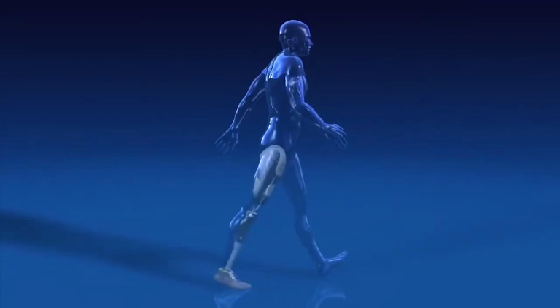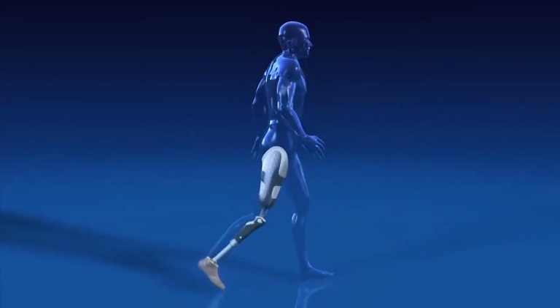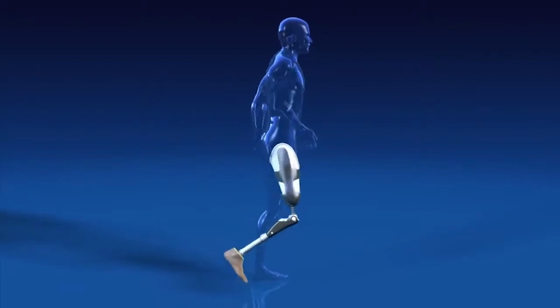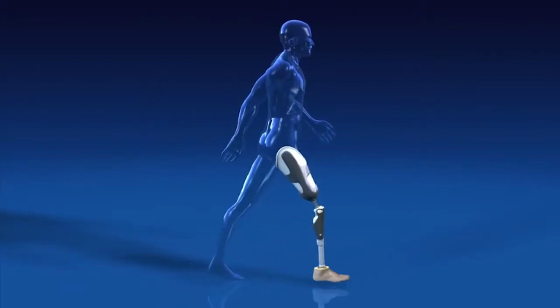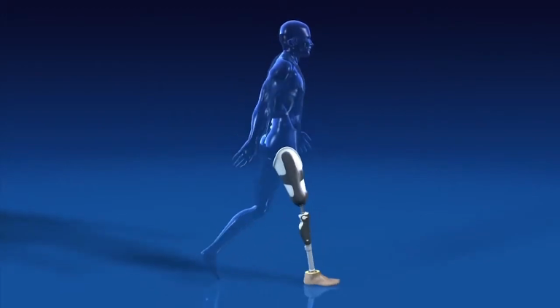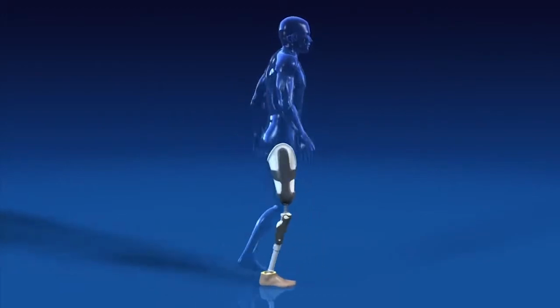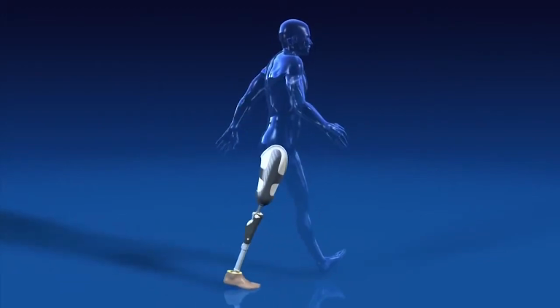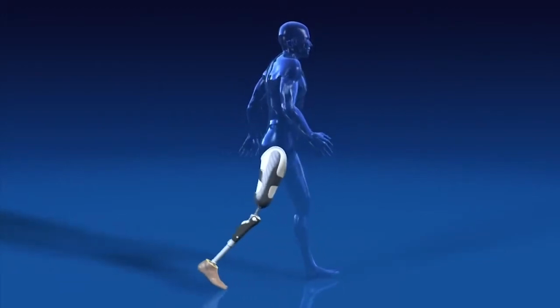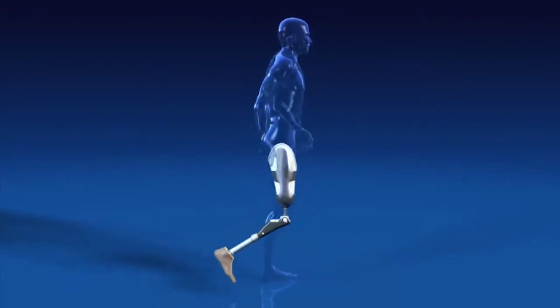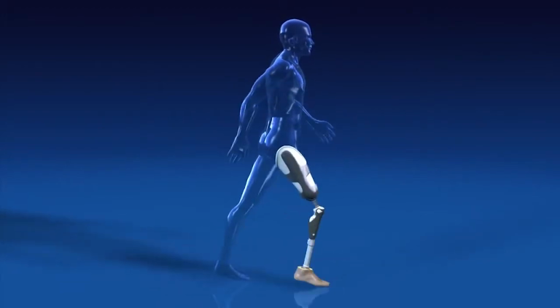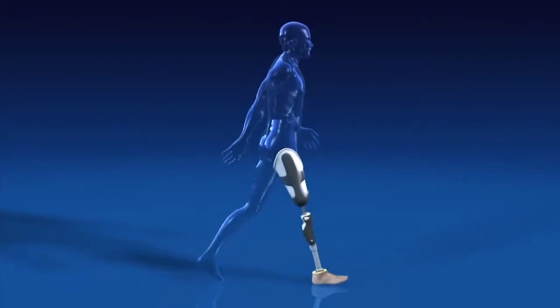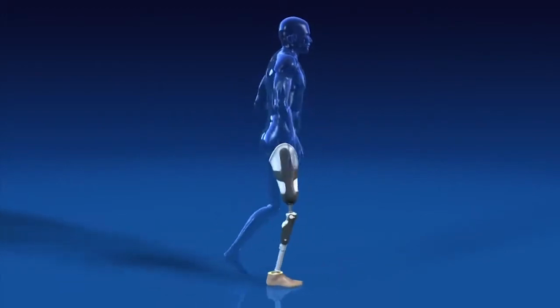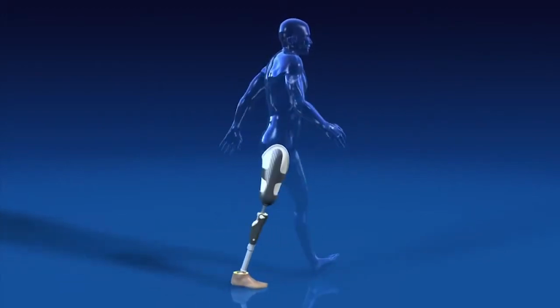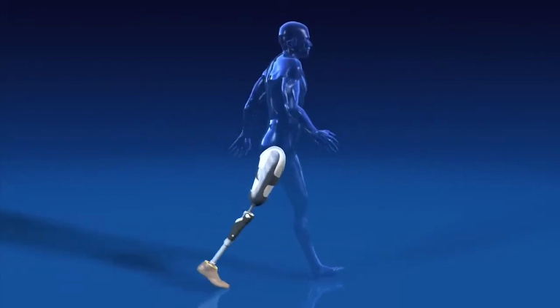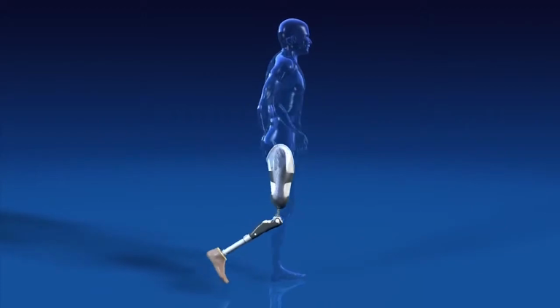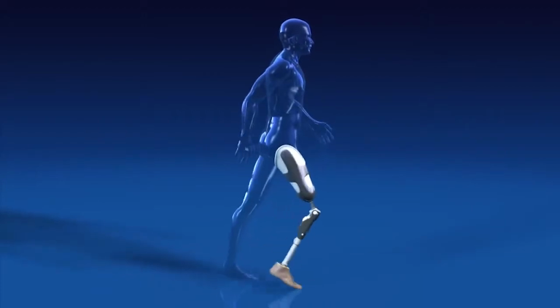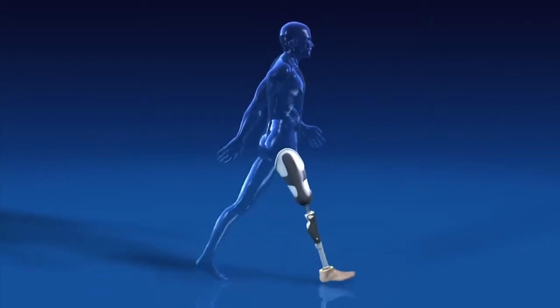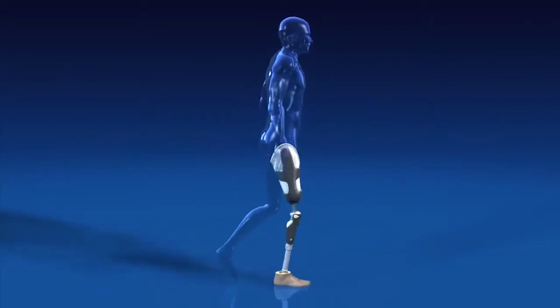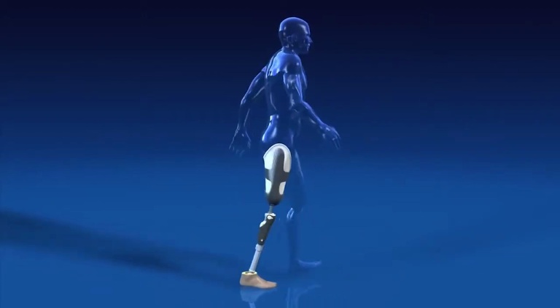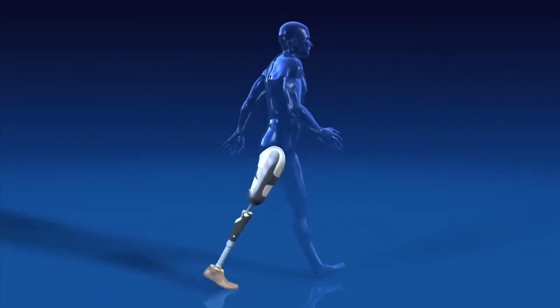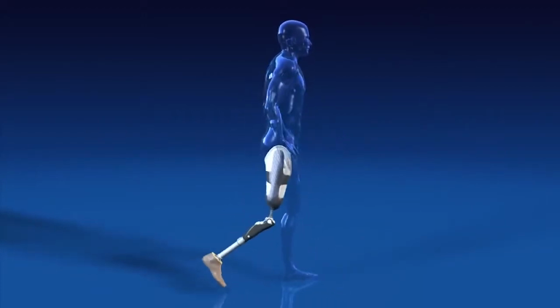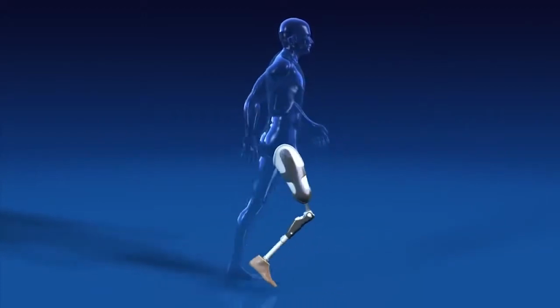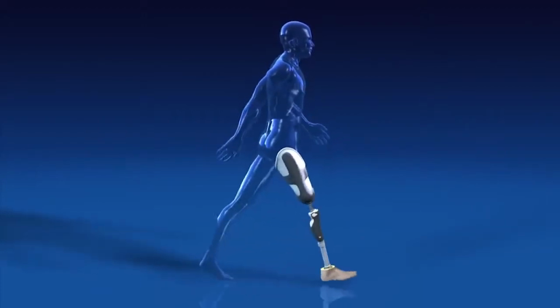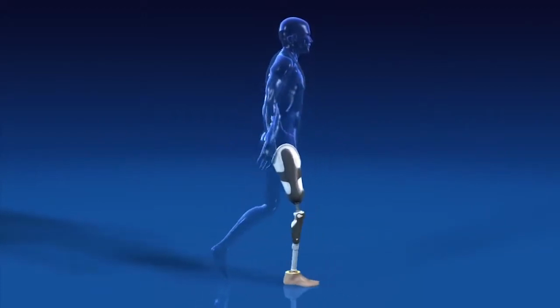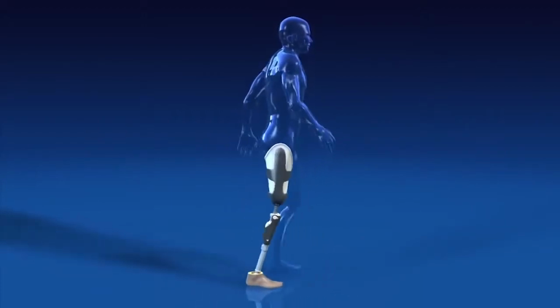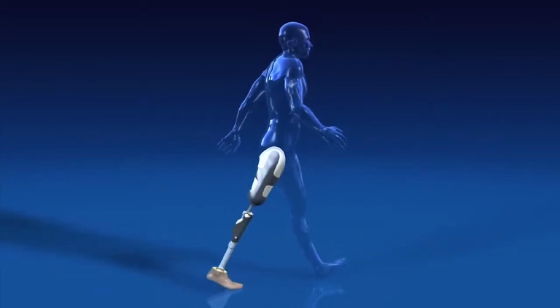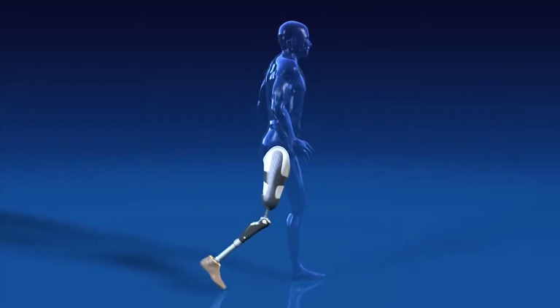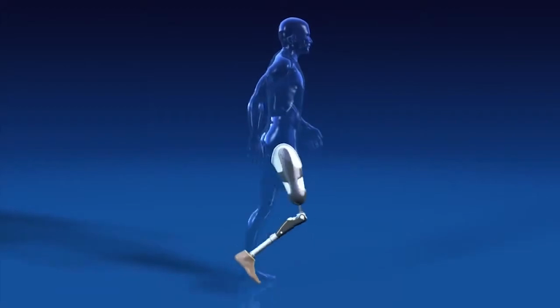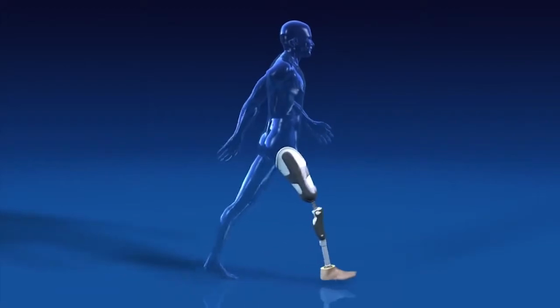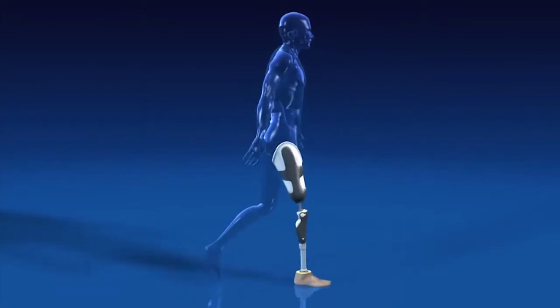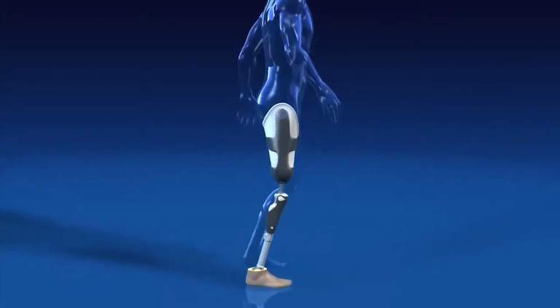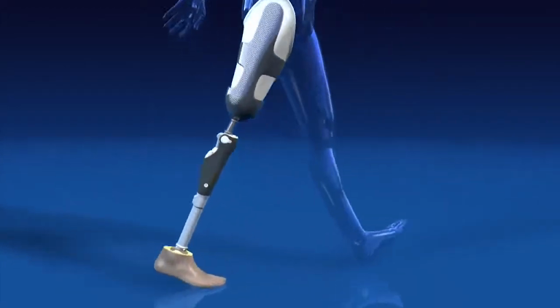Many of these important structures are missing after an amputation. The Sea Leg was designed with the objective of approximating the human gait as closely as possible. But how exactly does walking with the Sea Leg work?